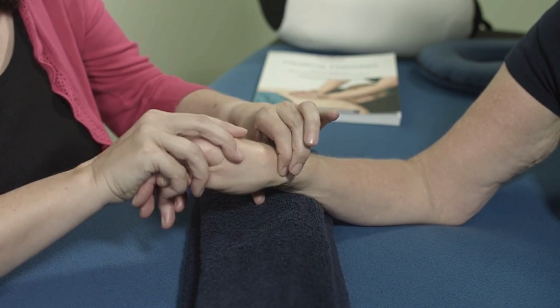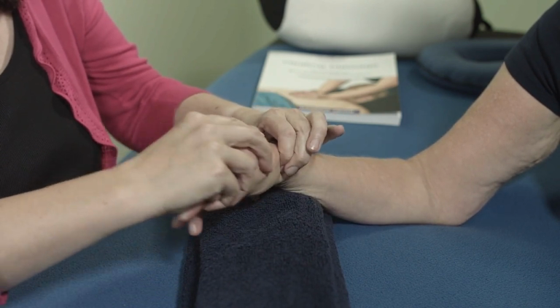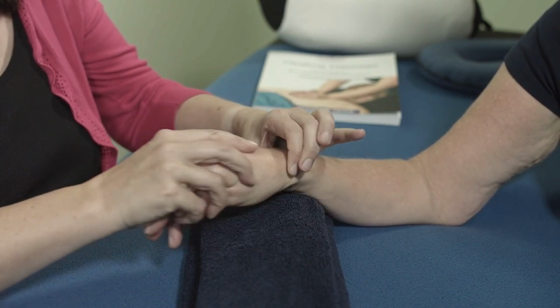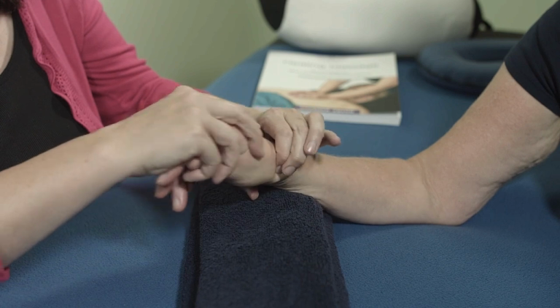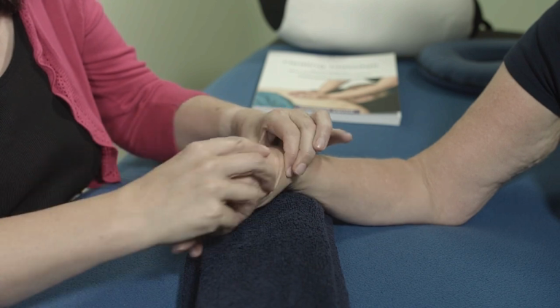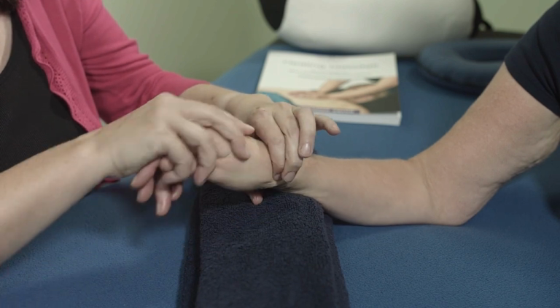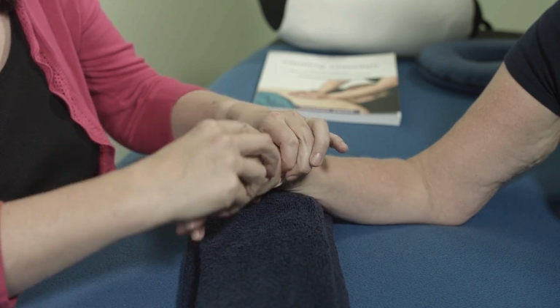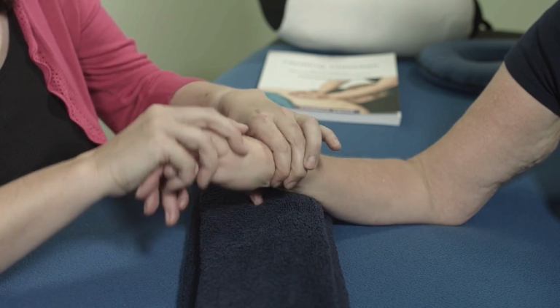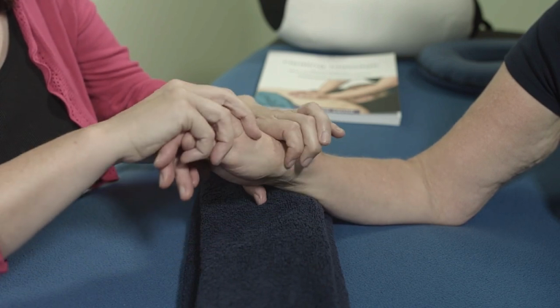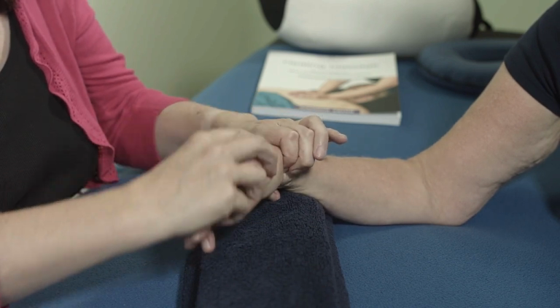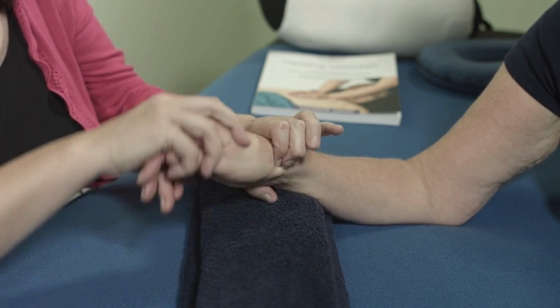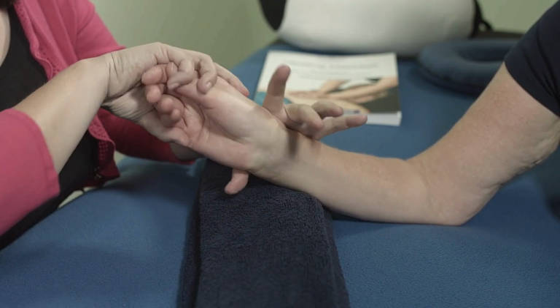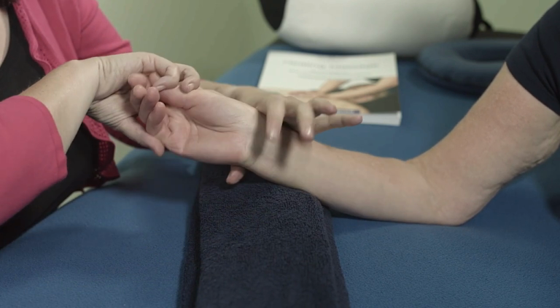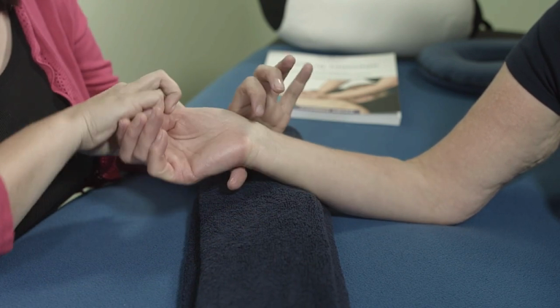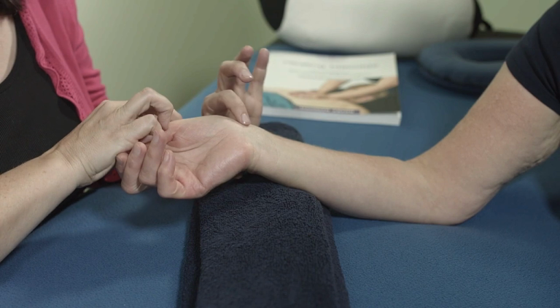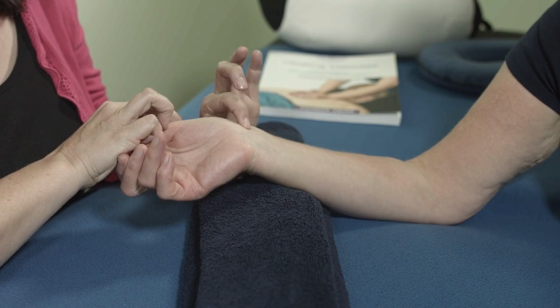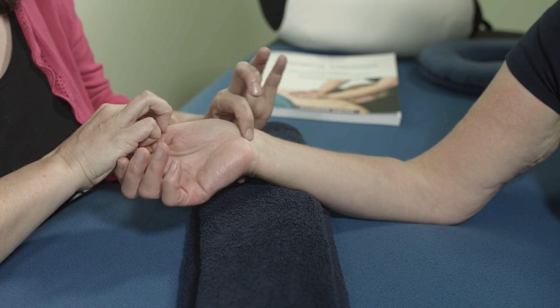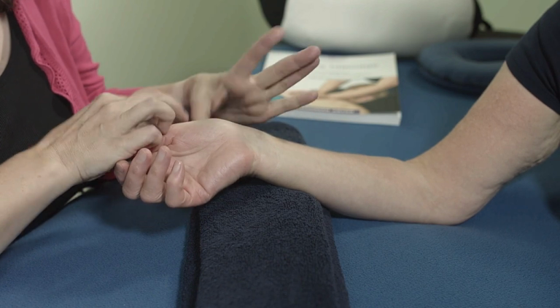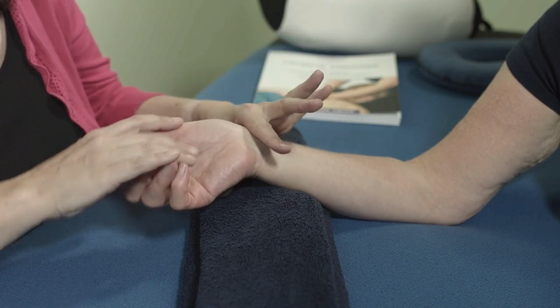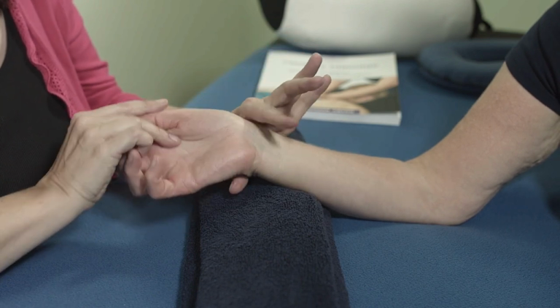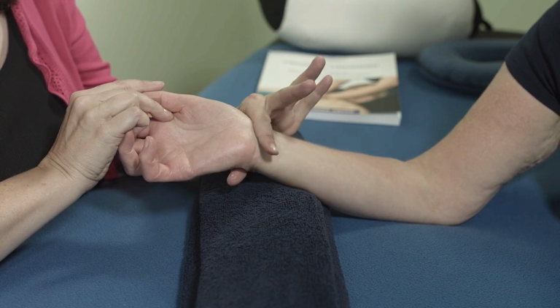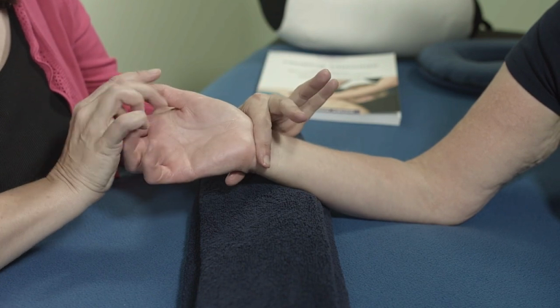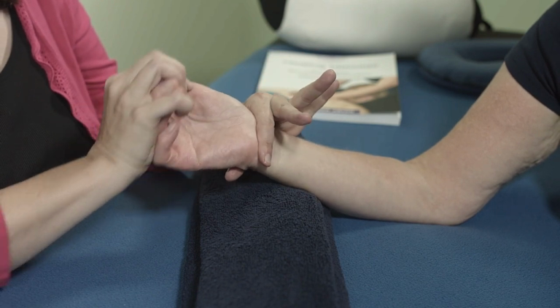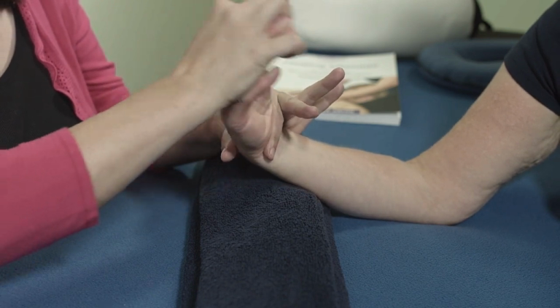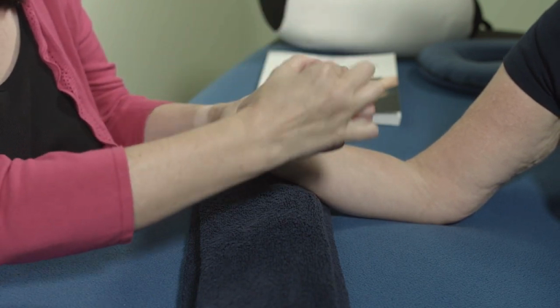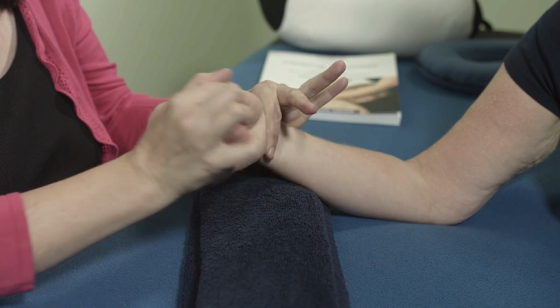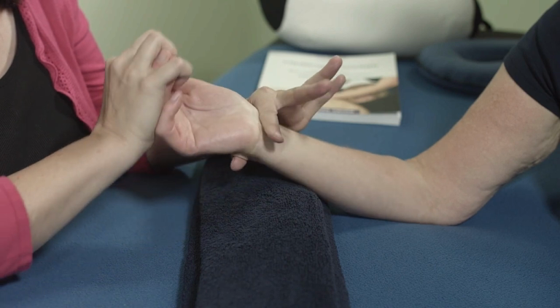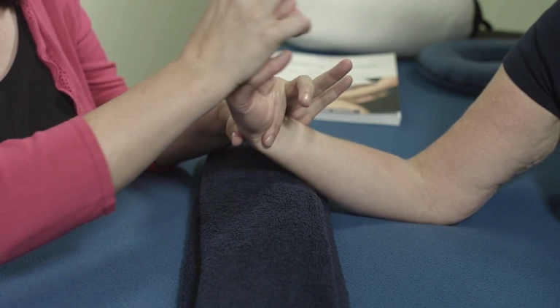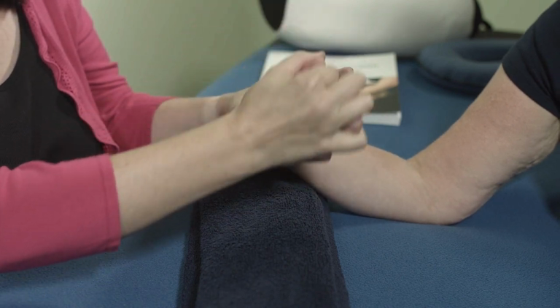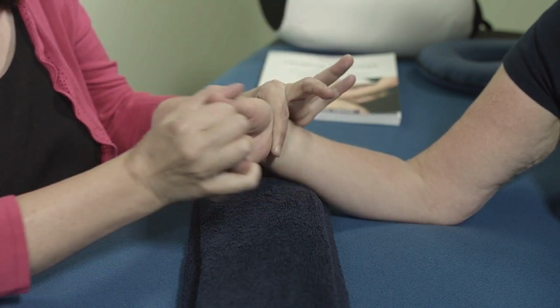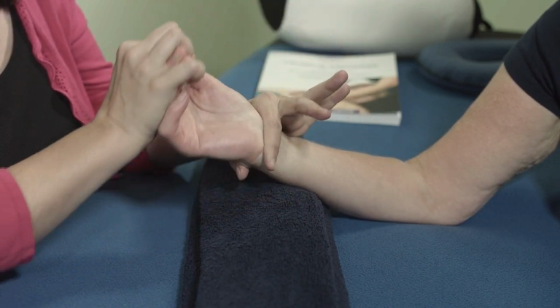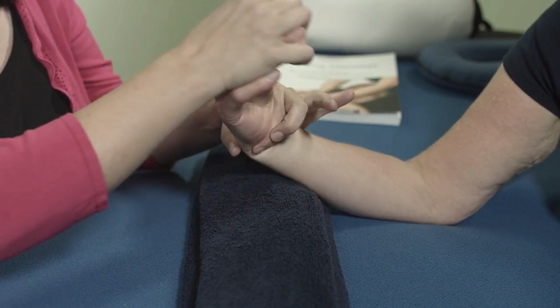Sometimes it gets a little bit clicky around the thumb joint — don't worry about that. When we come to the bottom, we don't want to be pressing into here because of the blood supply. So I'm going to use a flat finger just to do the same thing, applying a more general pressure.